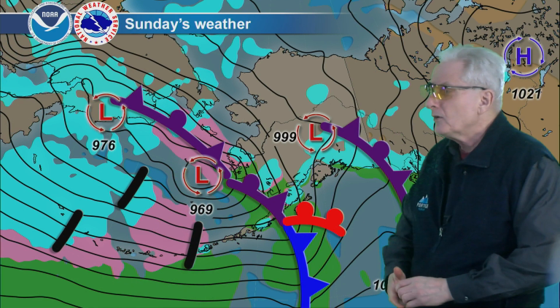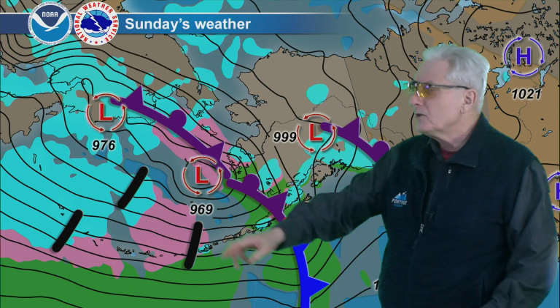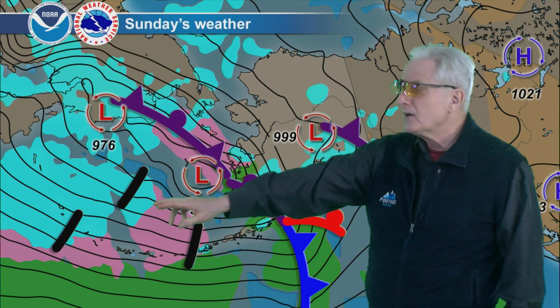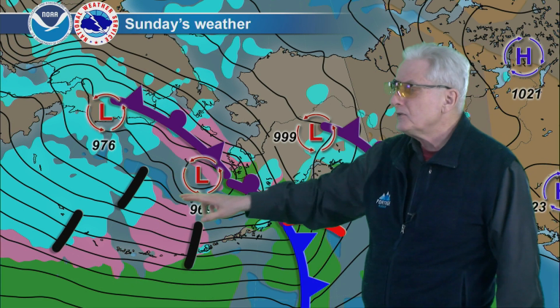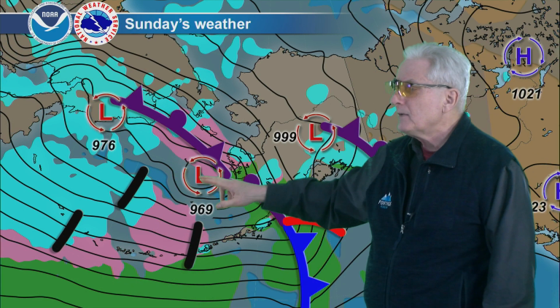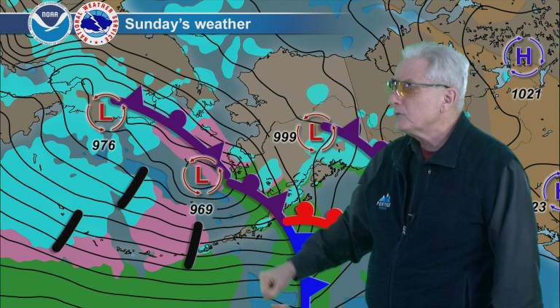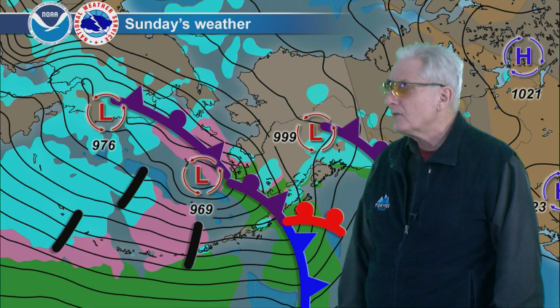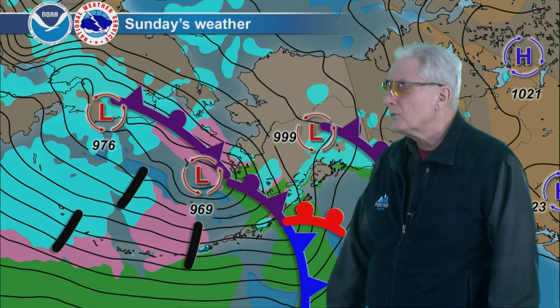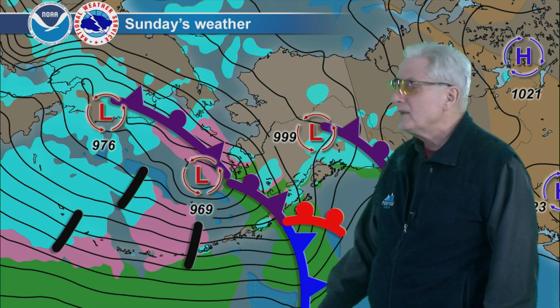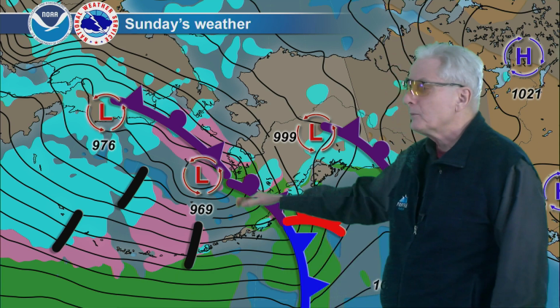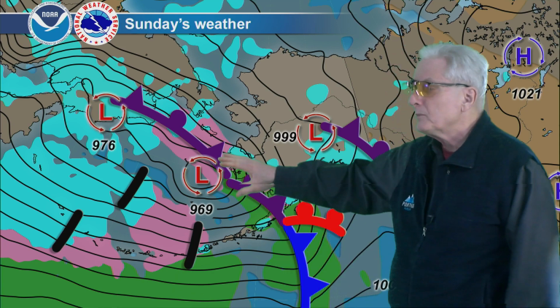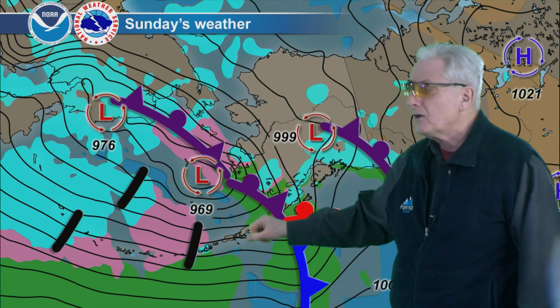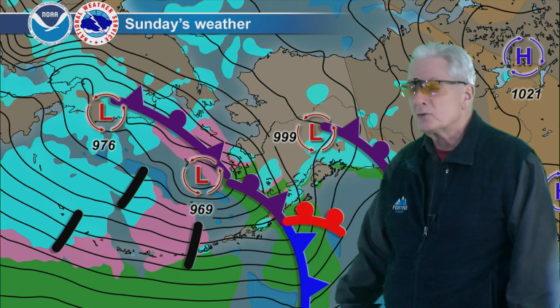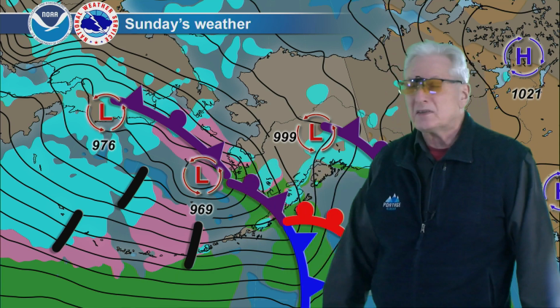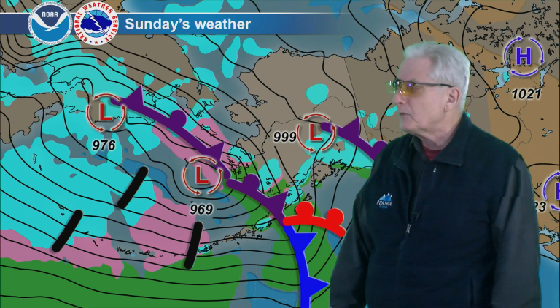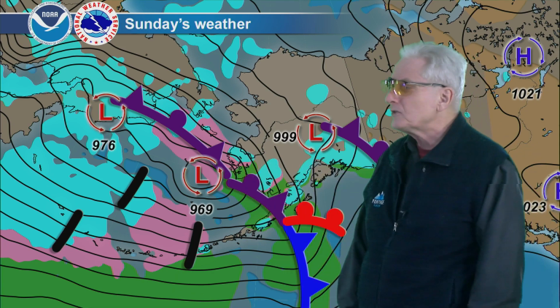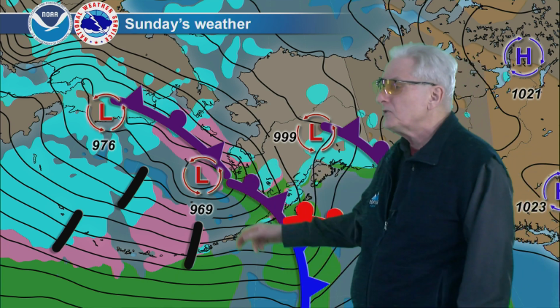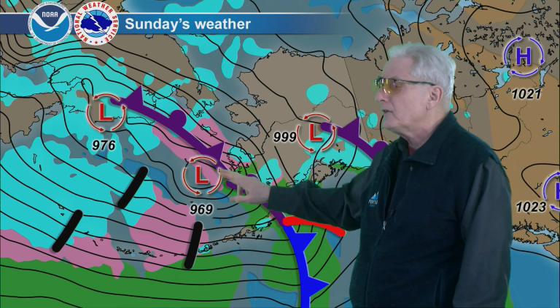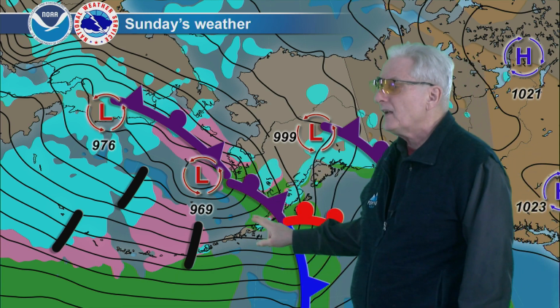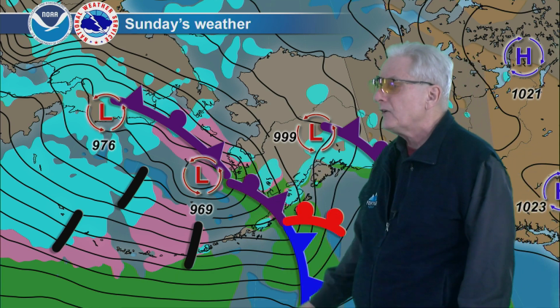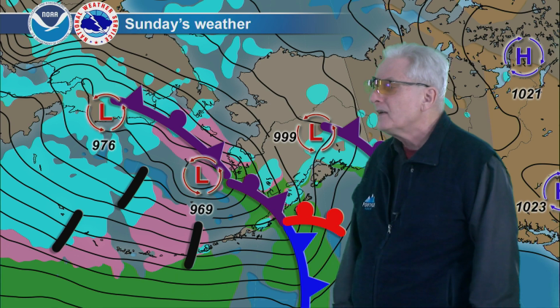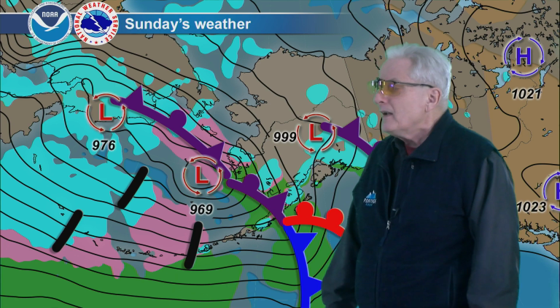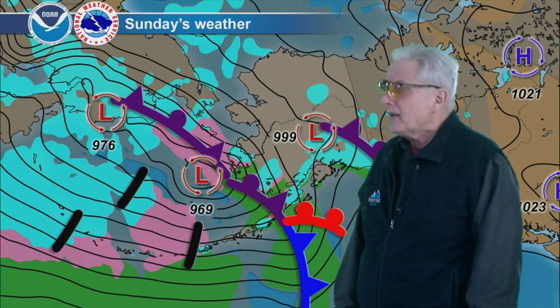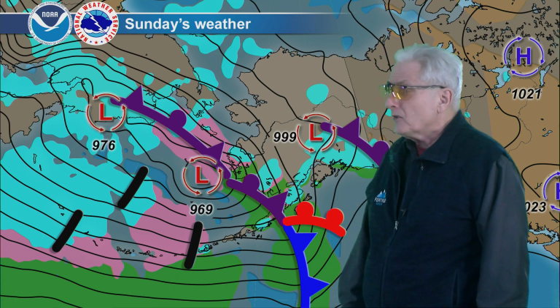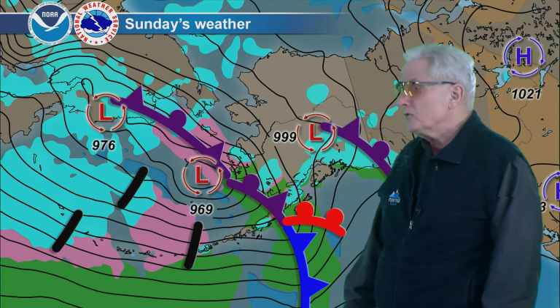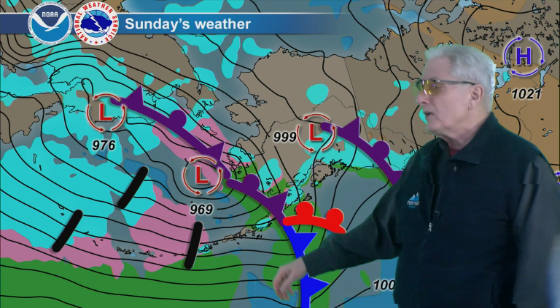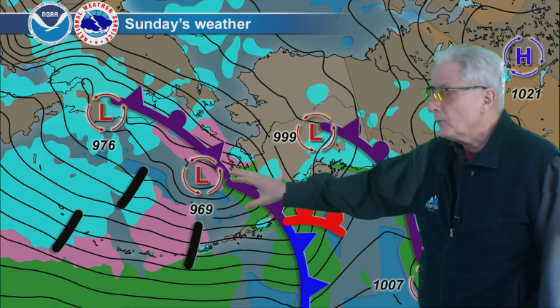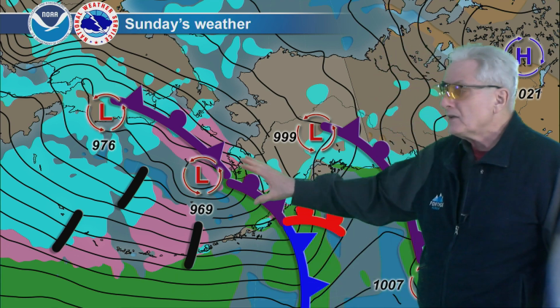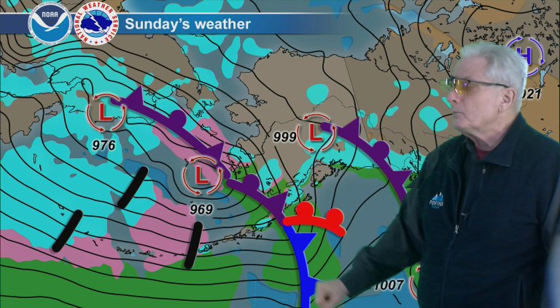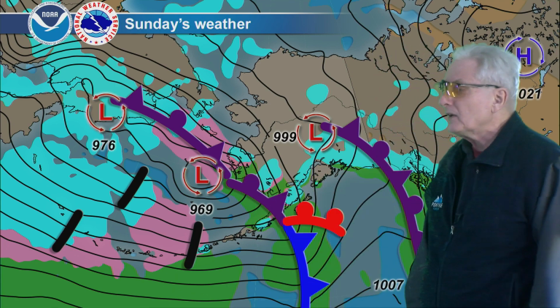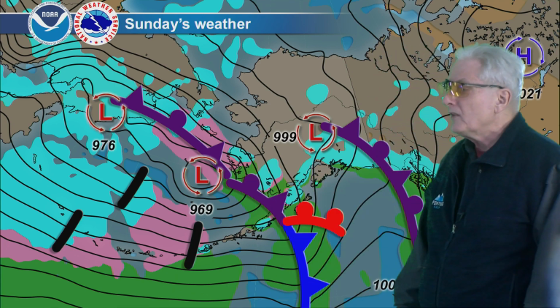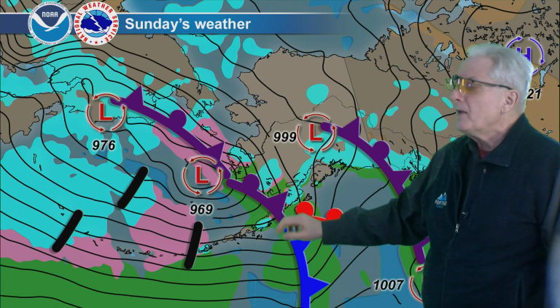For tomorrow, this low continues to deepen and tracks off to the northeast, probably bringing gale force winds to the southwest coast, especially in the Nunivak Island area, along the coast with rain and snow pushing in with it.